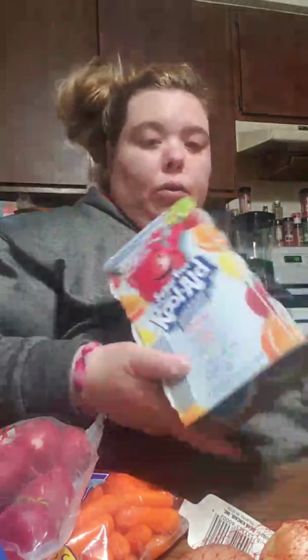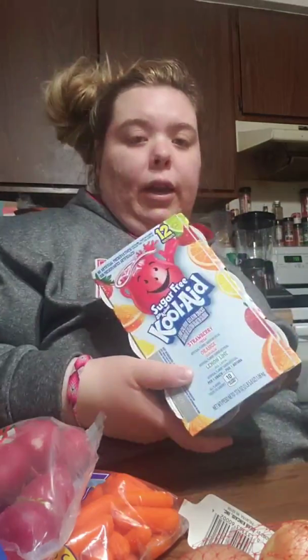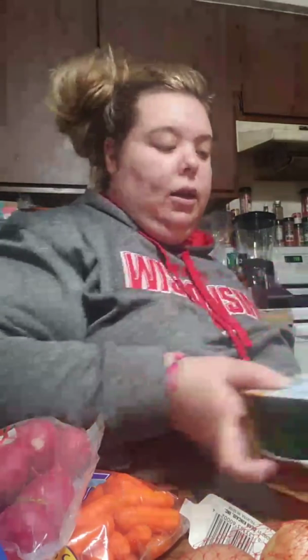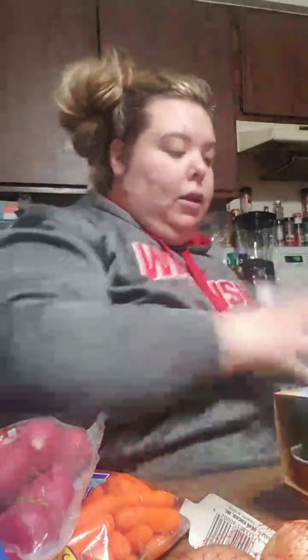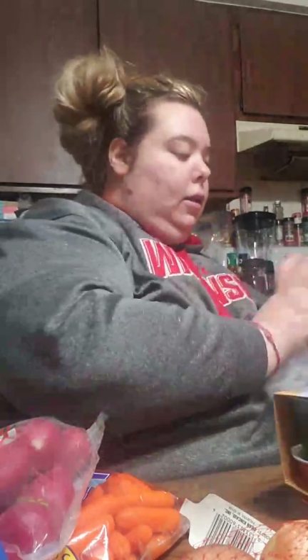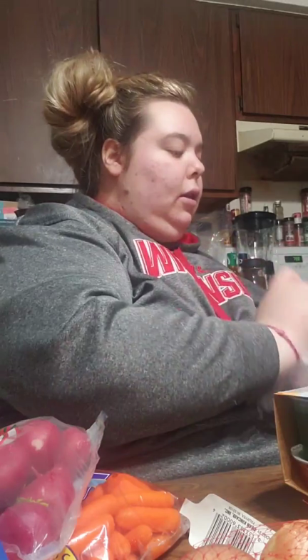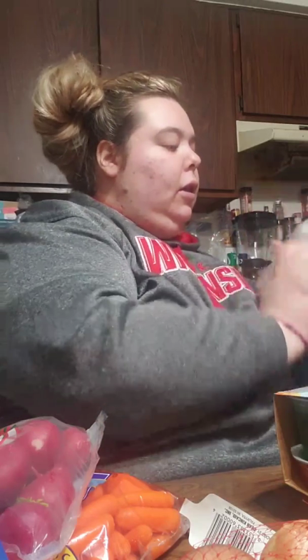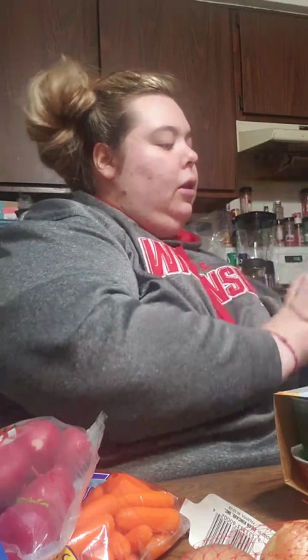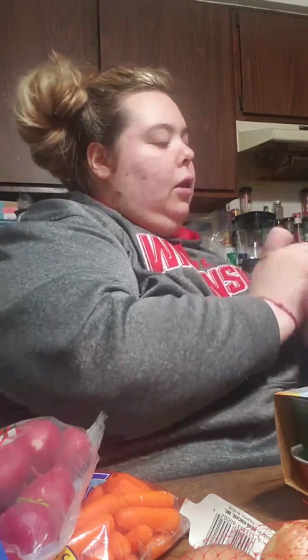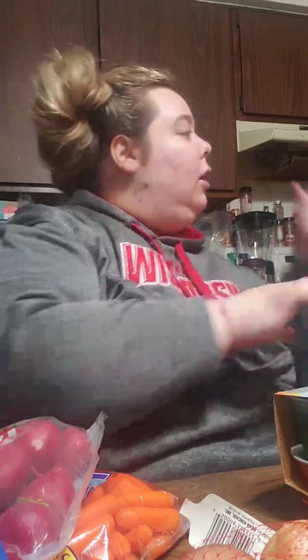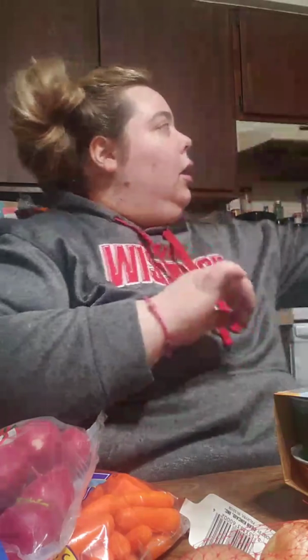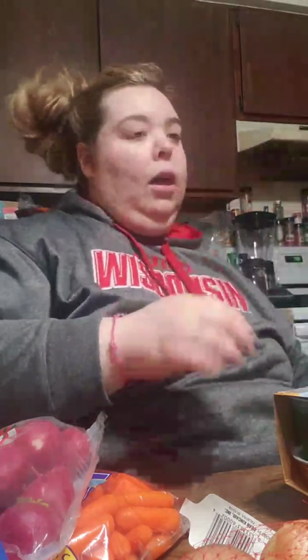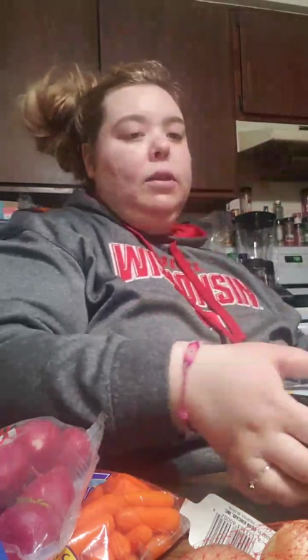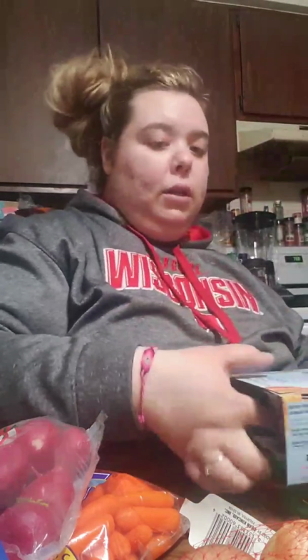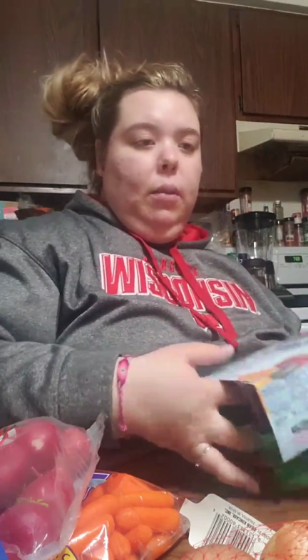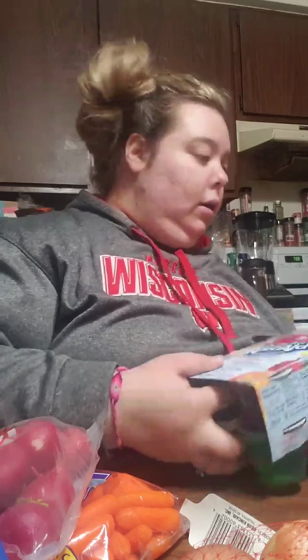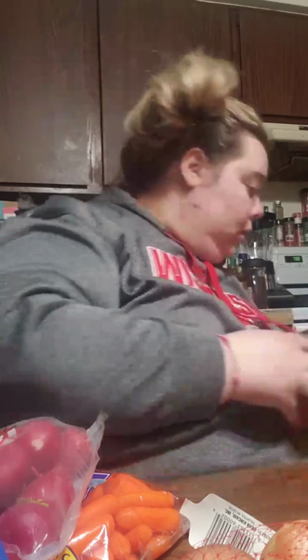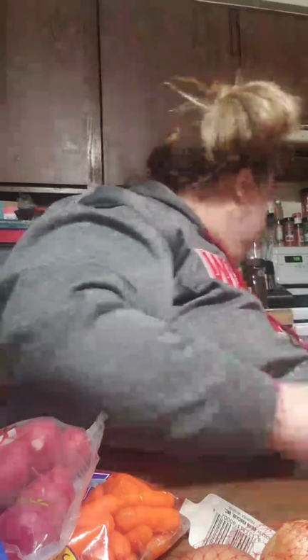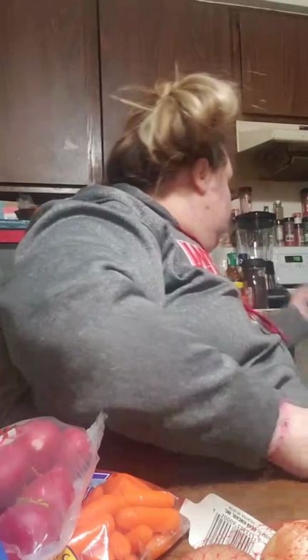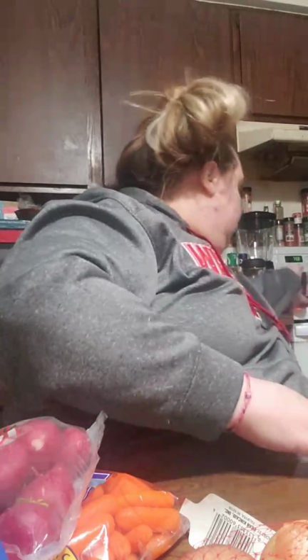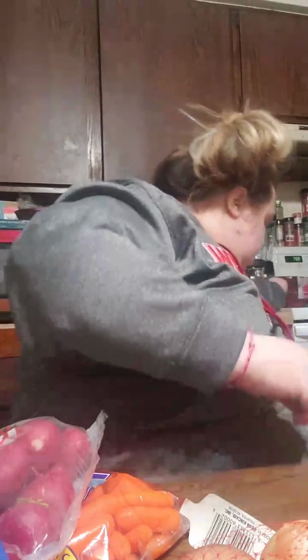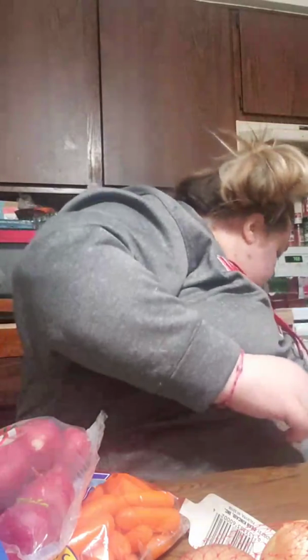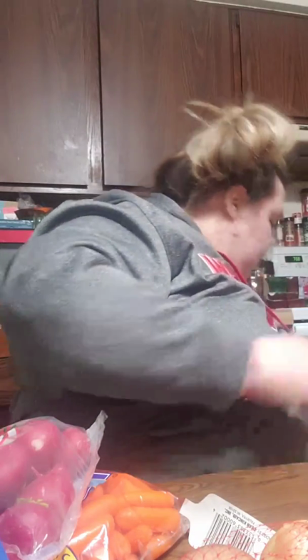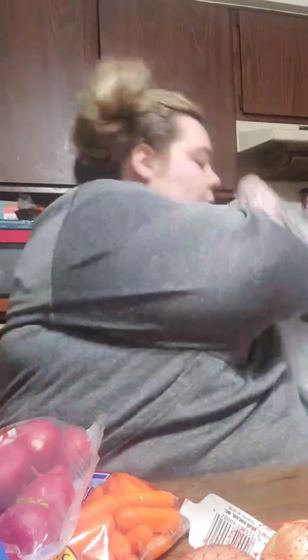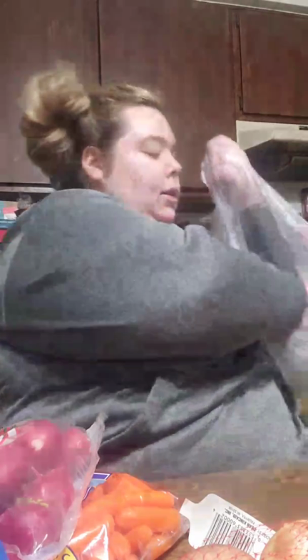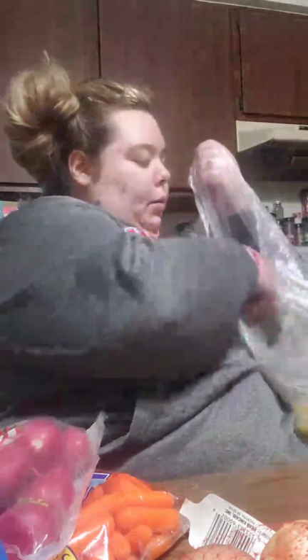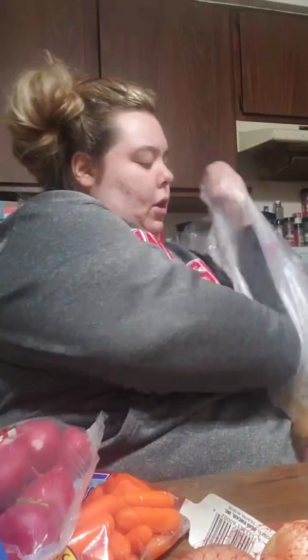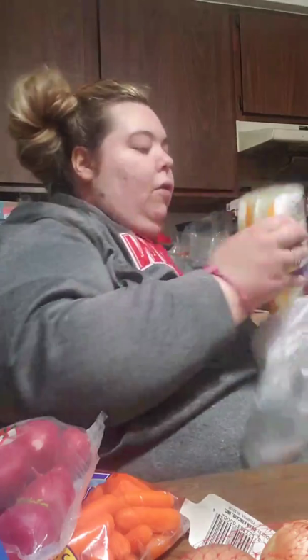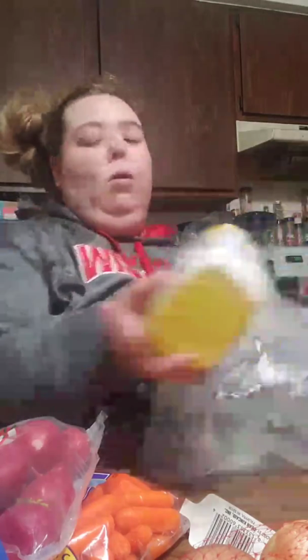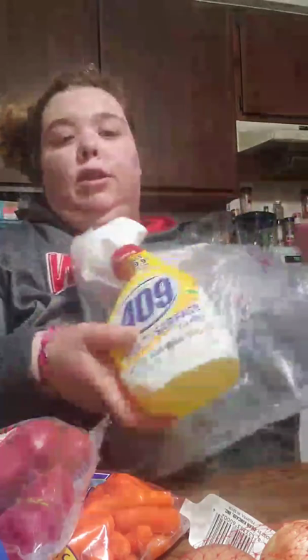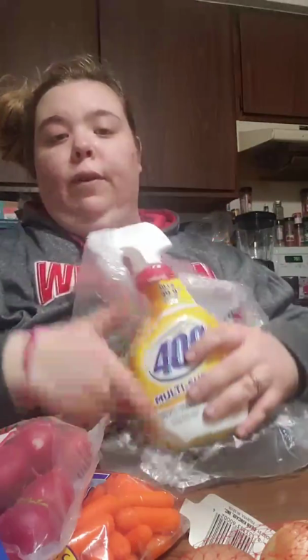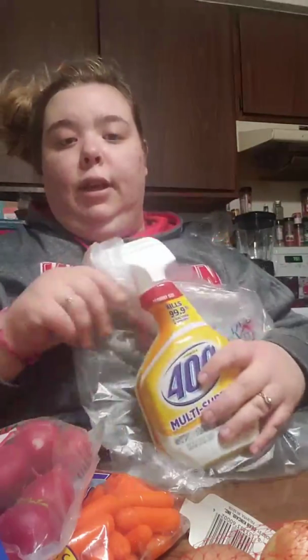Kool-aid, and then I got some 409 surface cleaner.